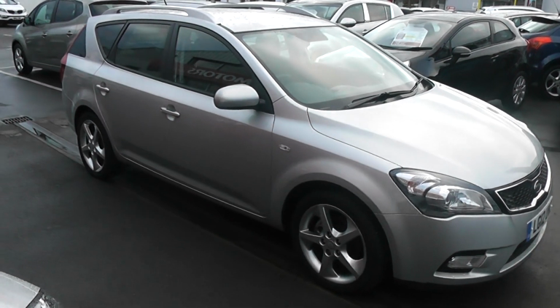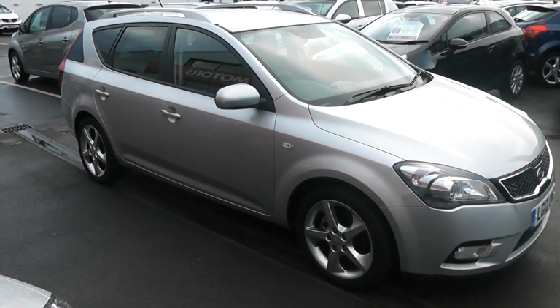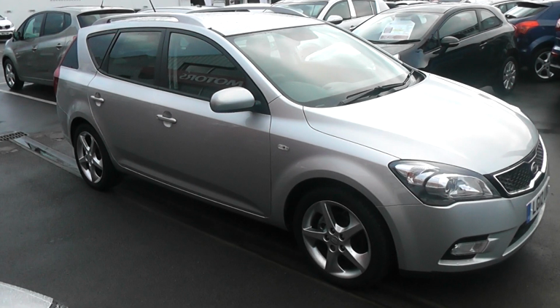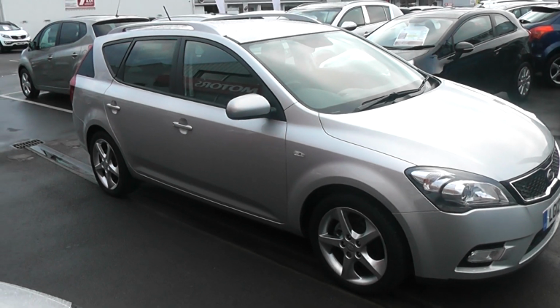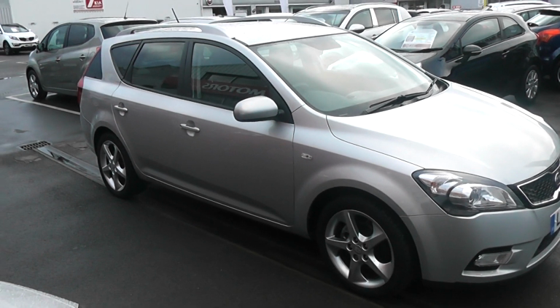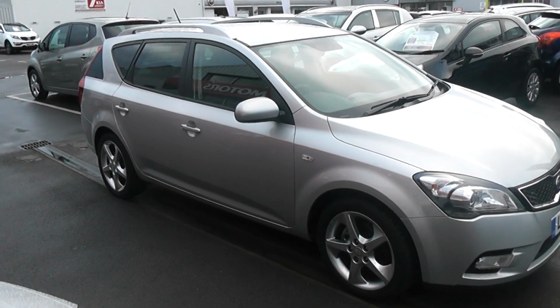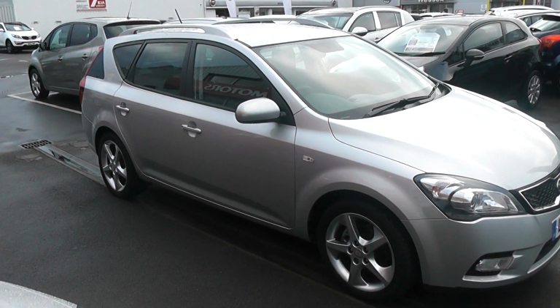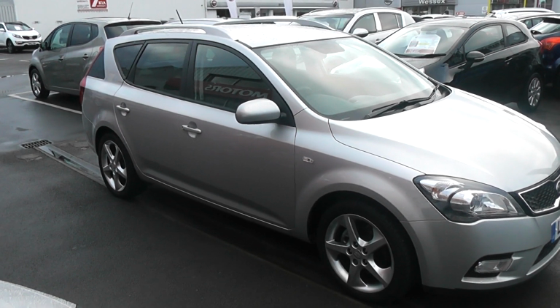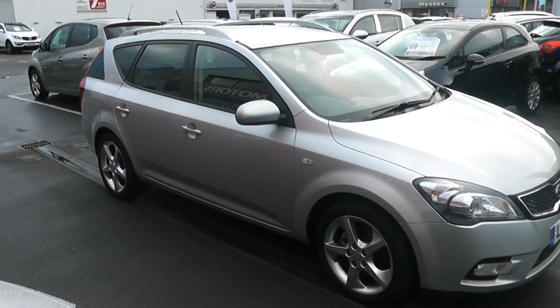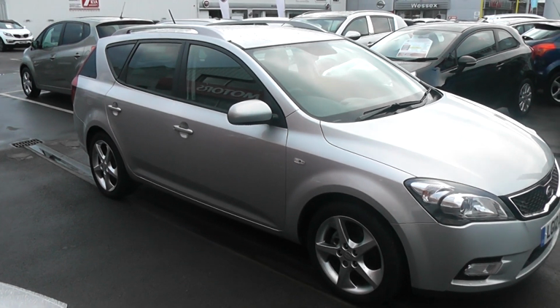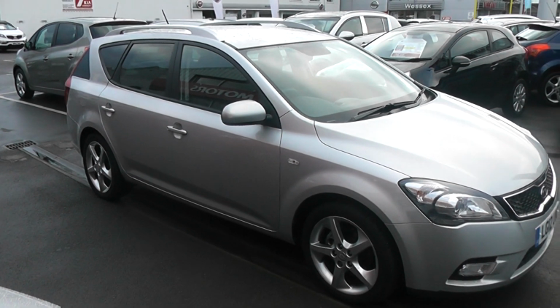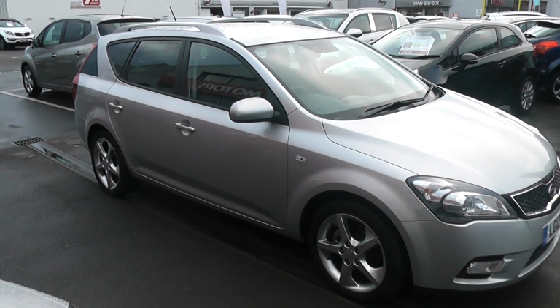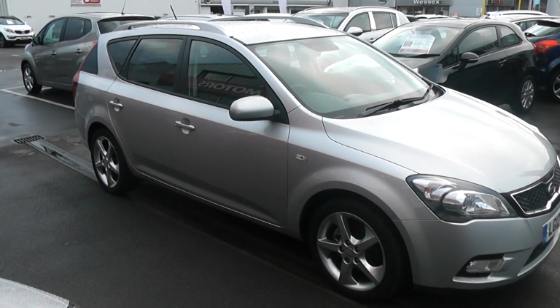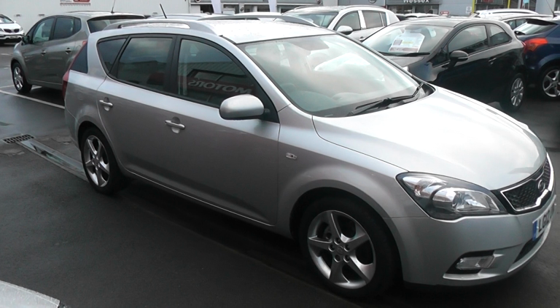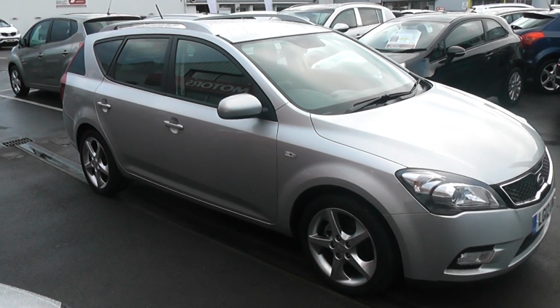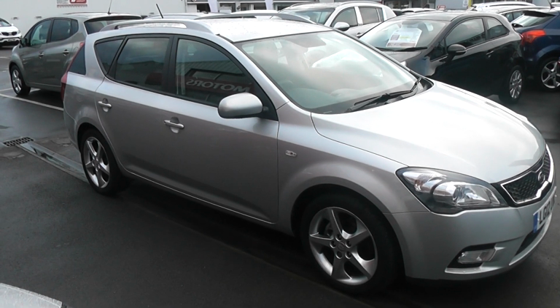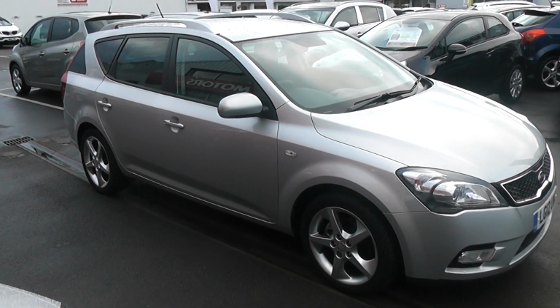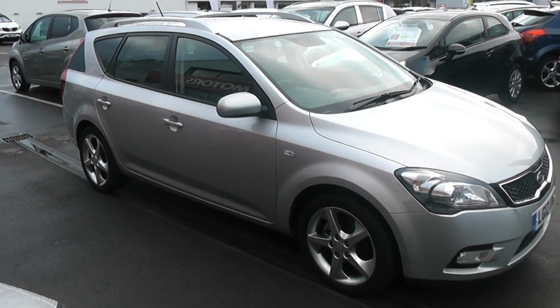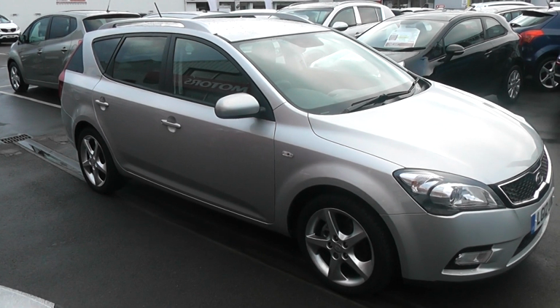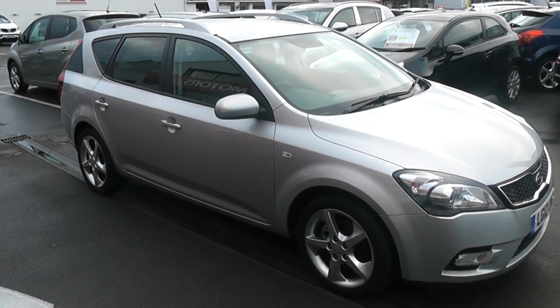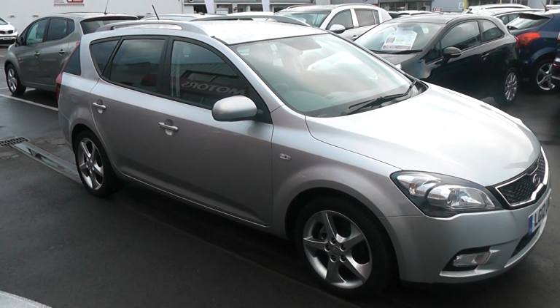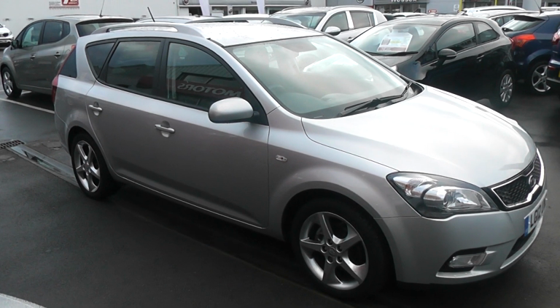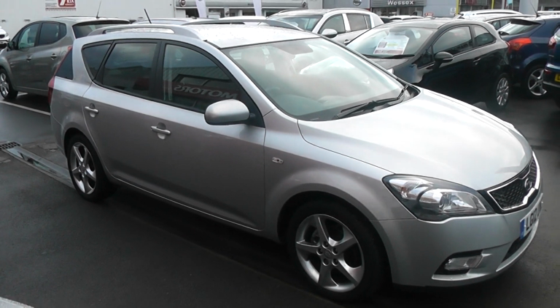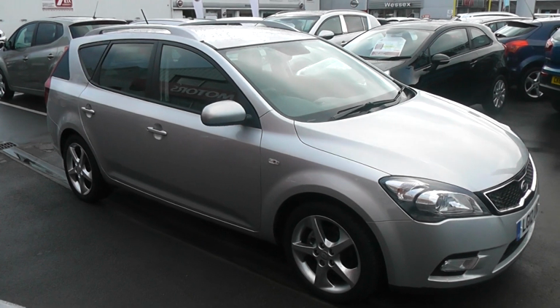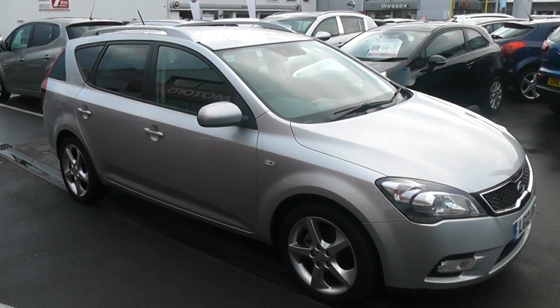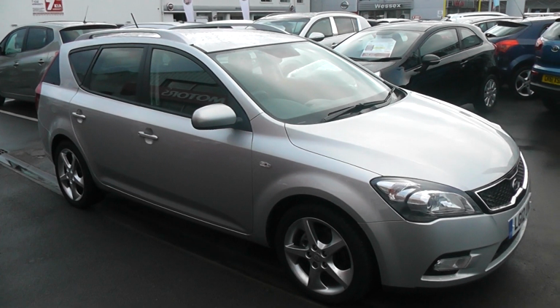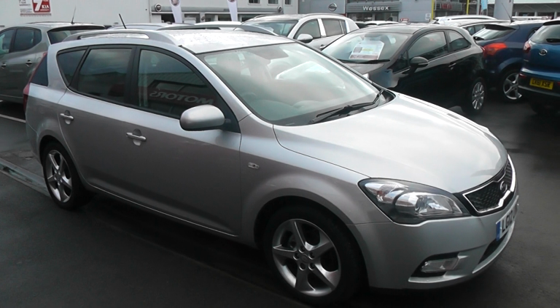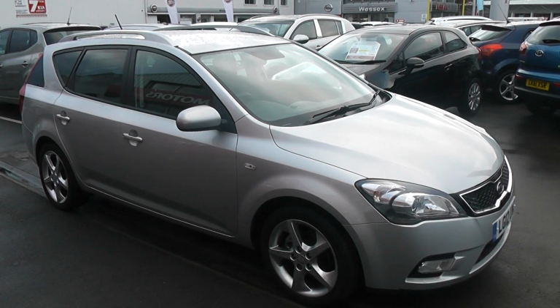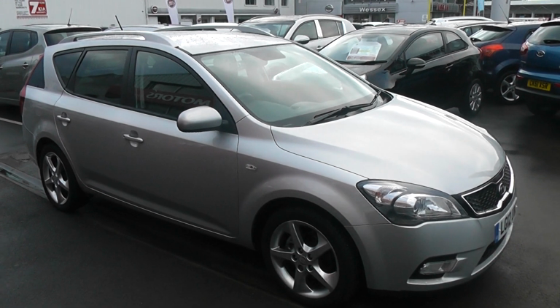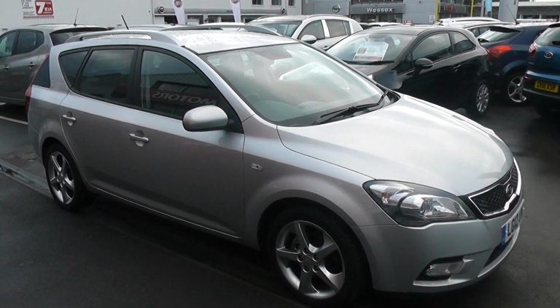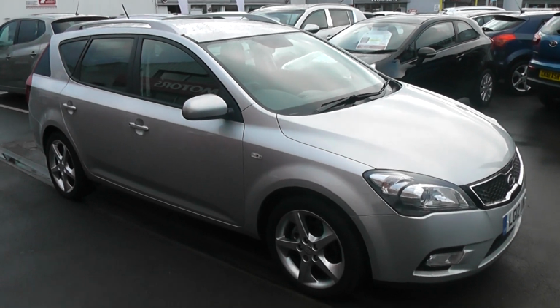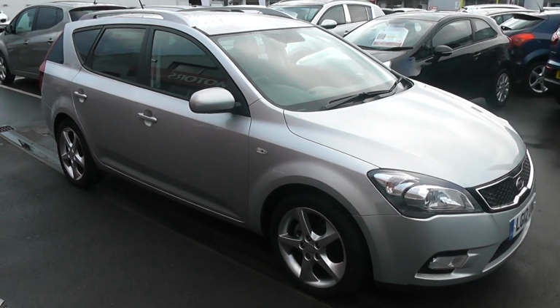As you can see it comes with the 5 spoke Kia alloys which are in fantastic condition — no scratches, scuffs or marks at all. The car's tyres are also in great condition; tyre tread depth ranges between 5 and 7mm on all 4 tyres.